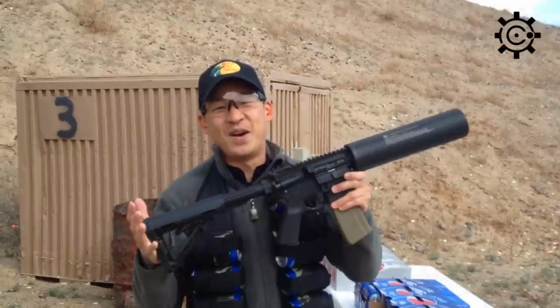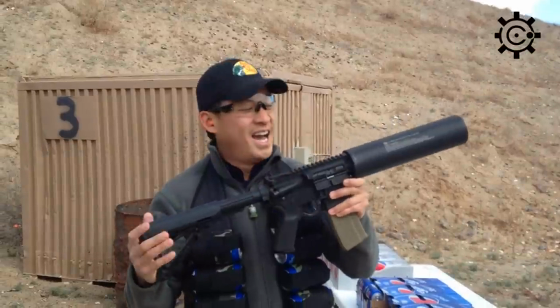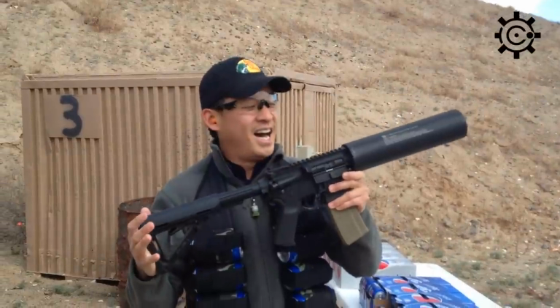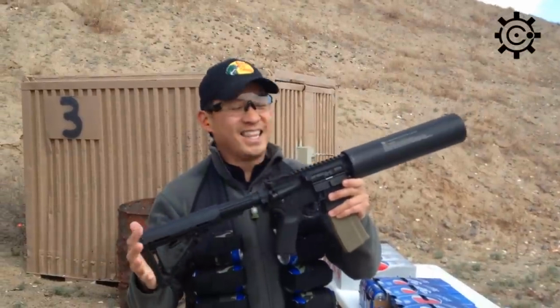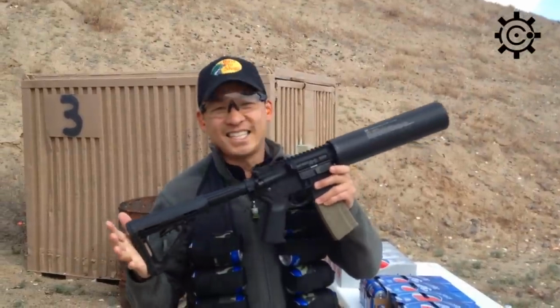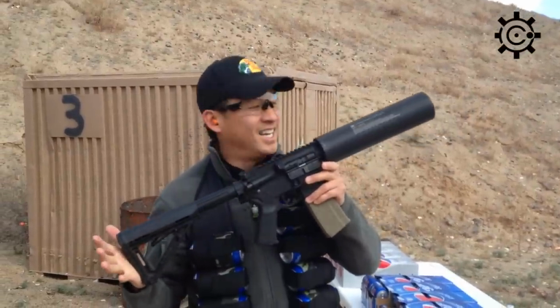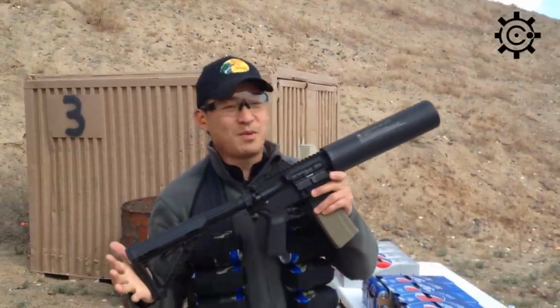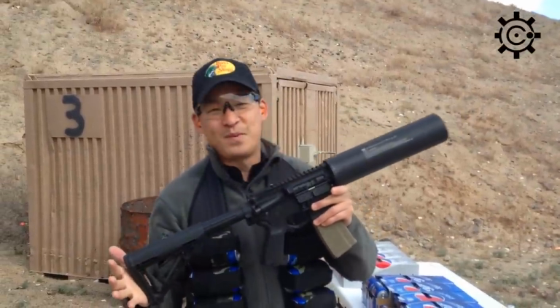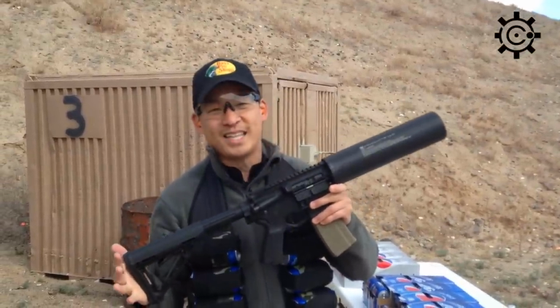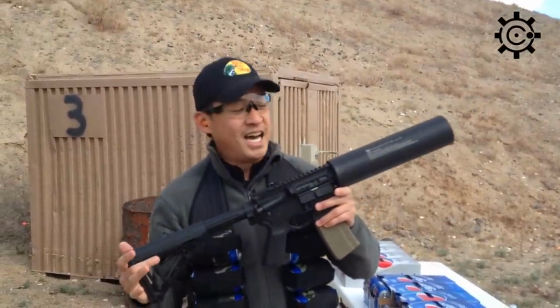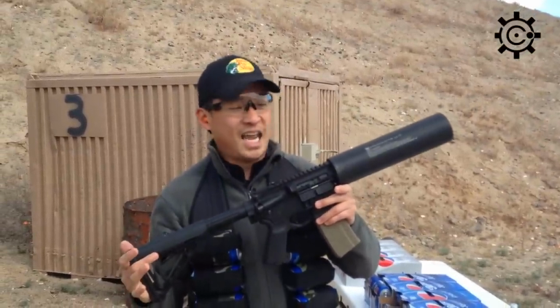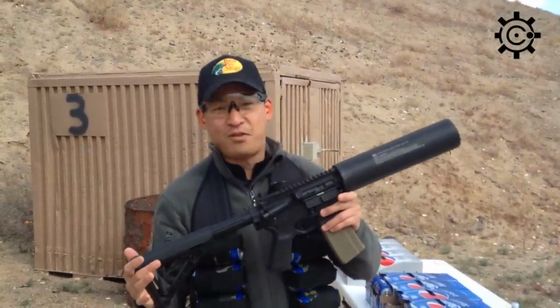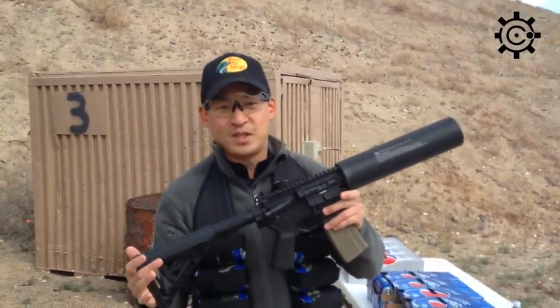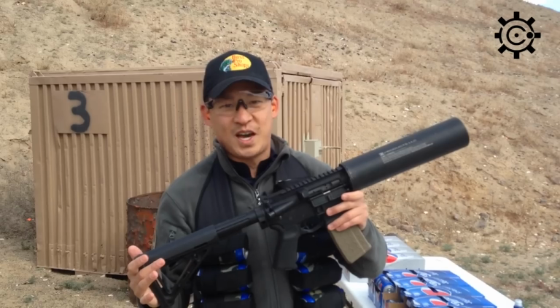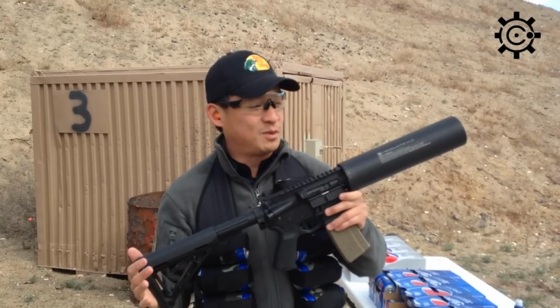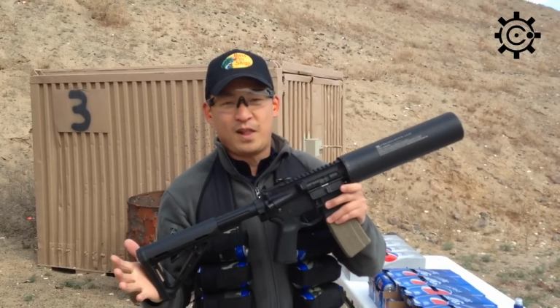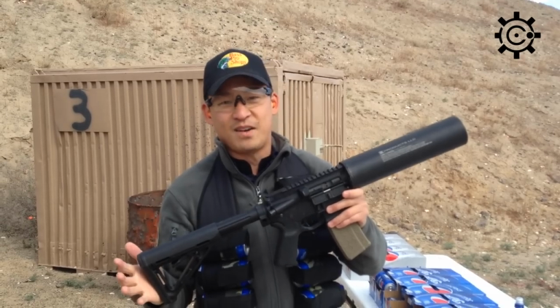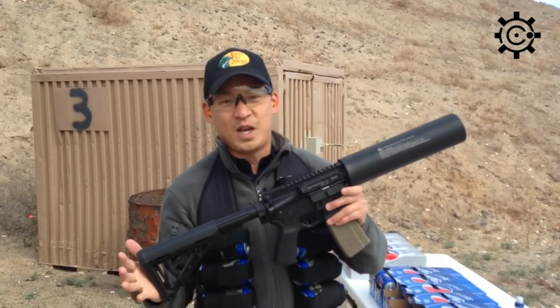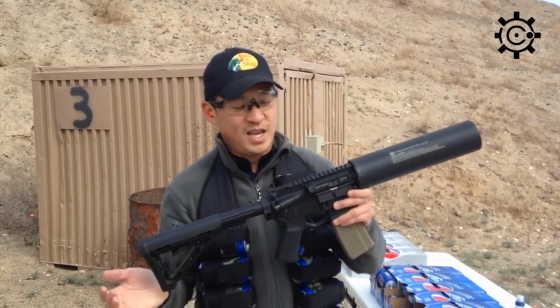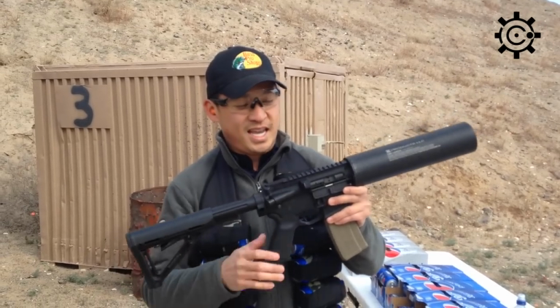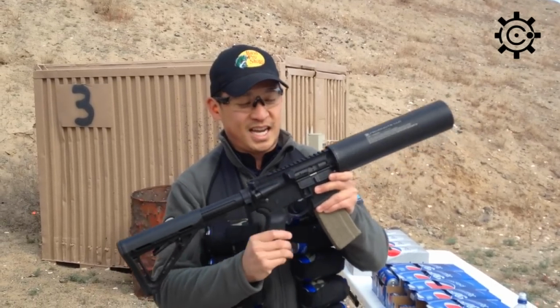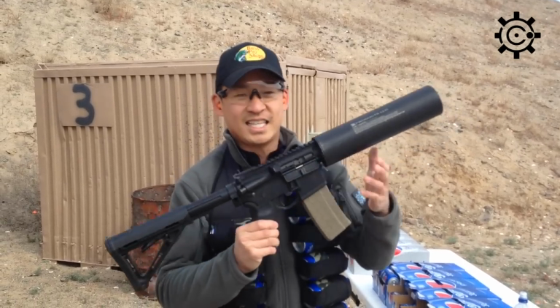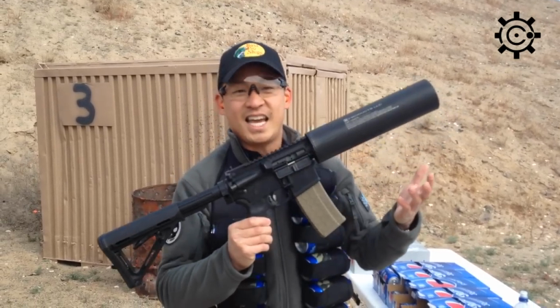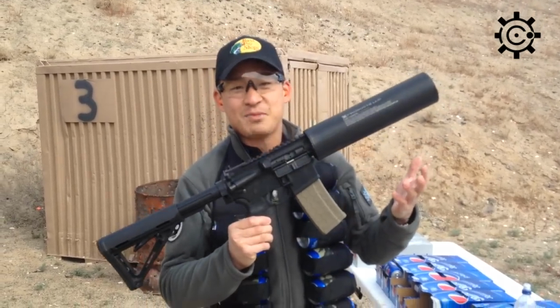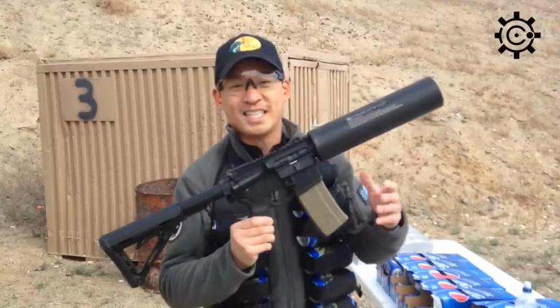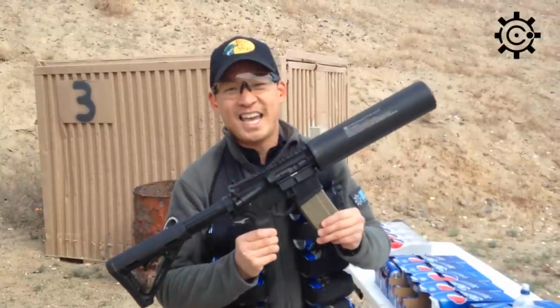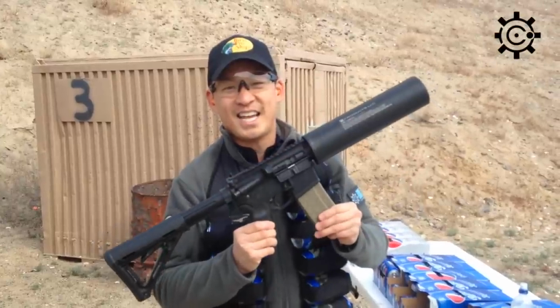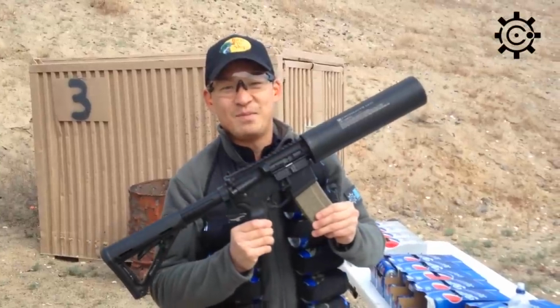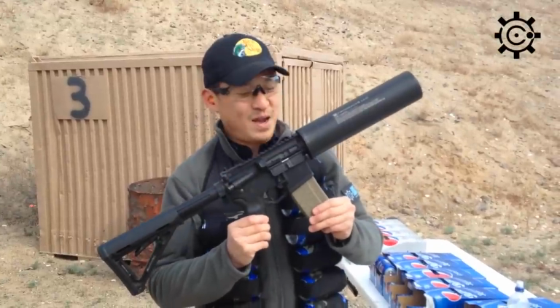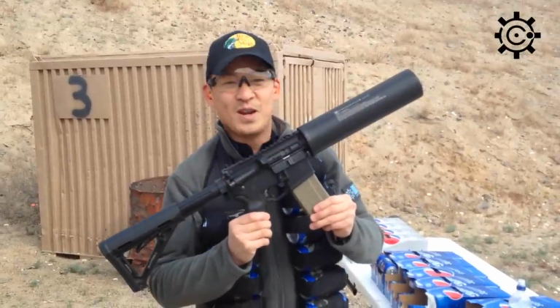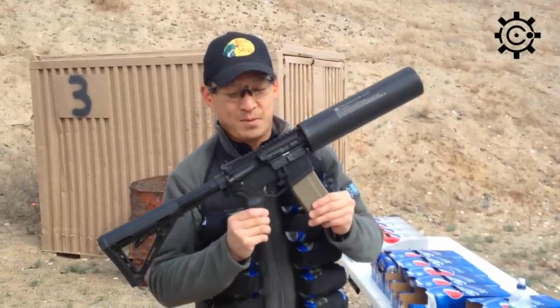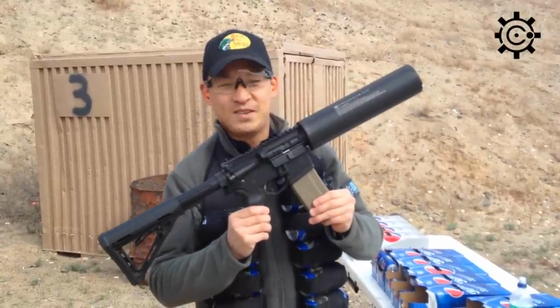Anyway, this is a super fun product, came out a few months ago, it's been flying off the shelves. That's the X-Products Can Cannon upper receiver.